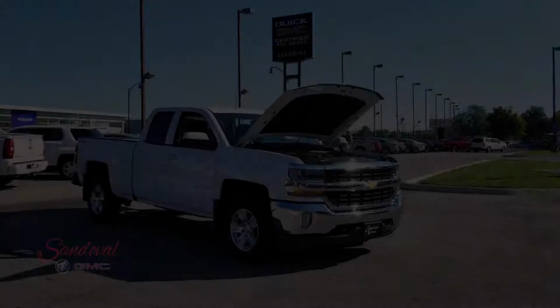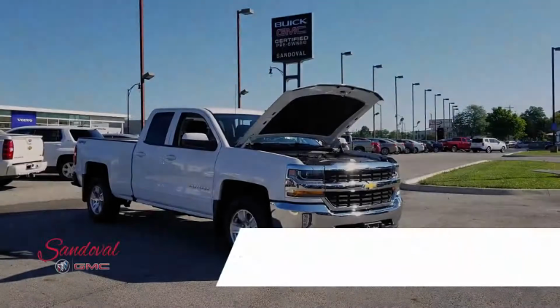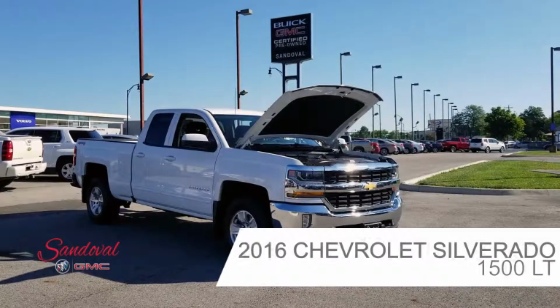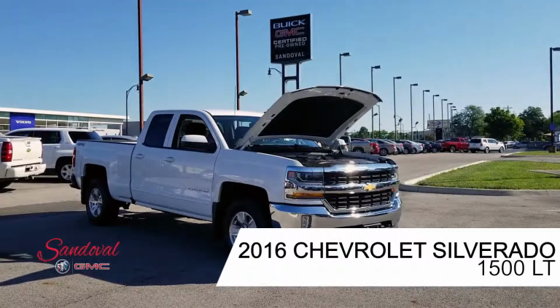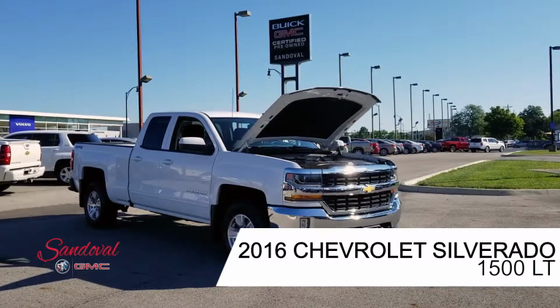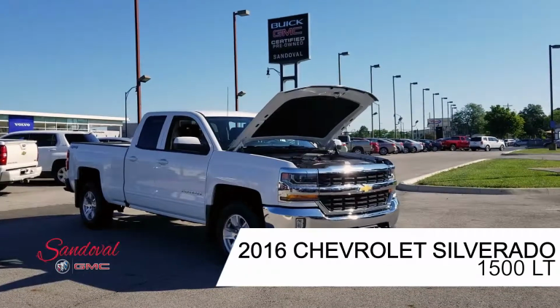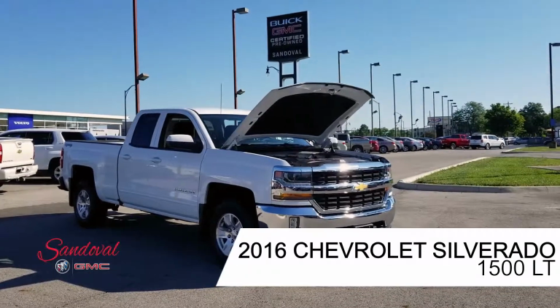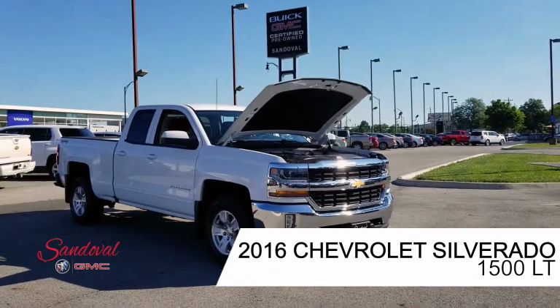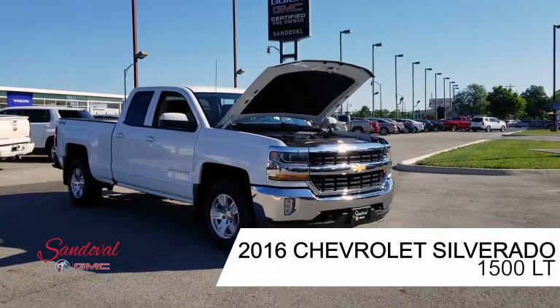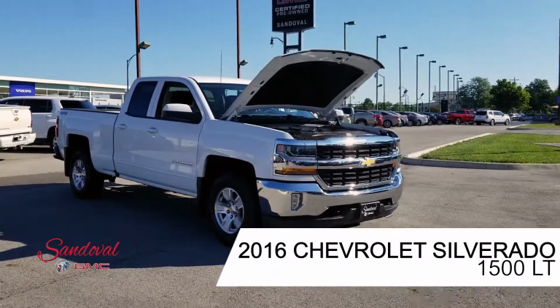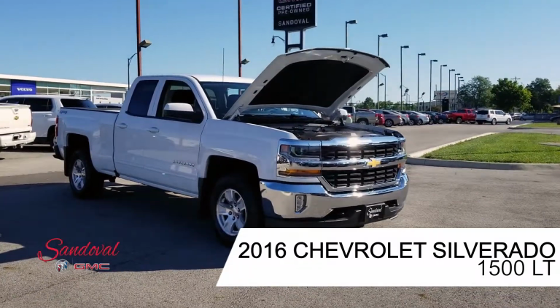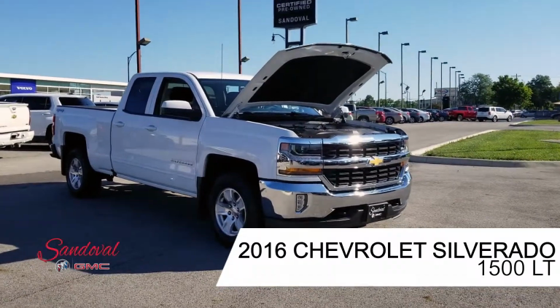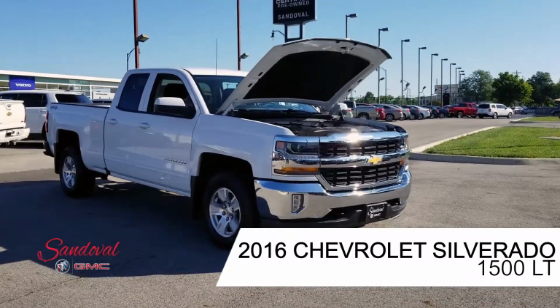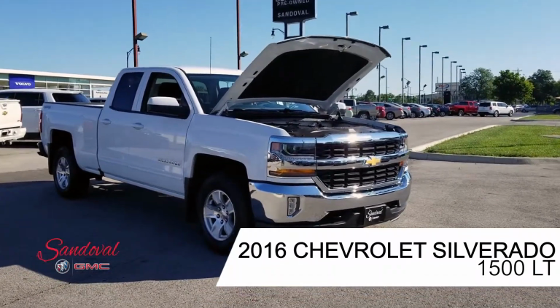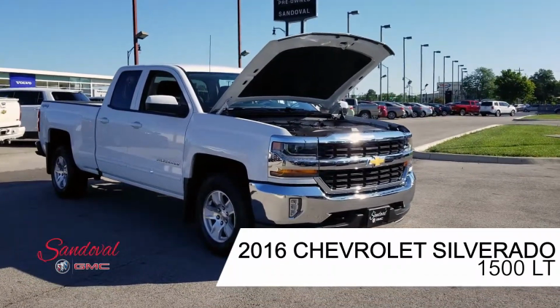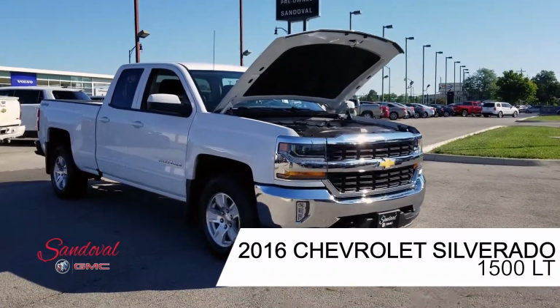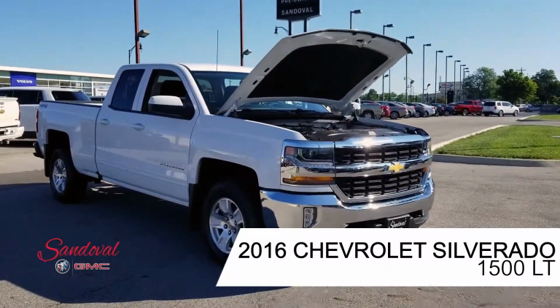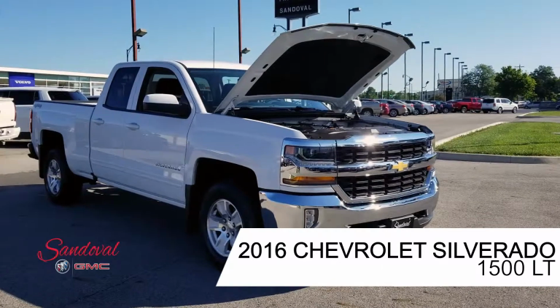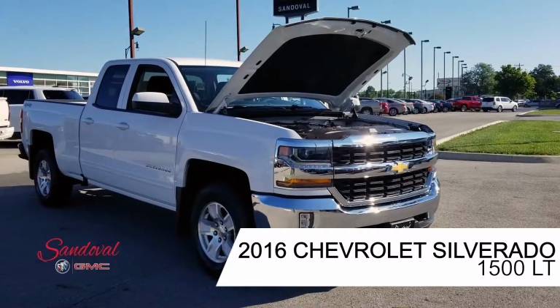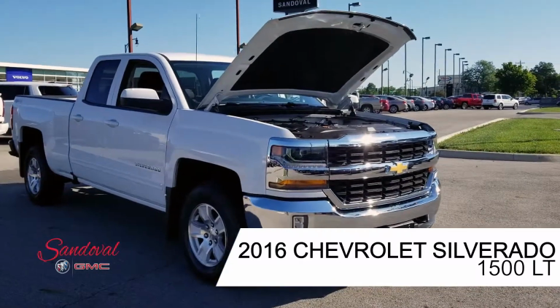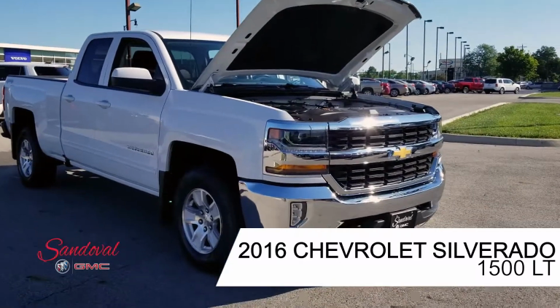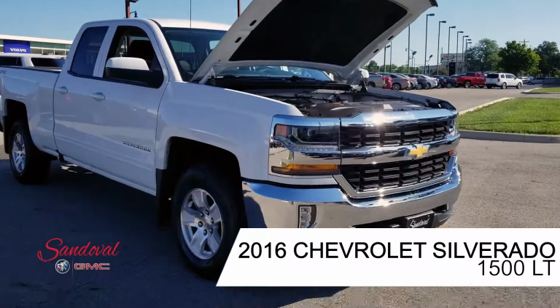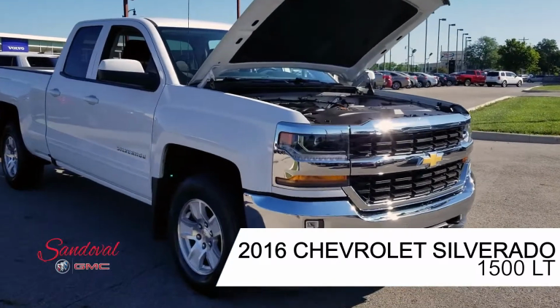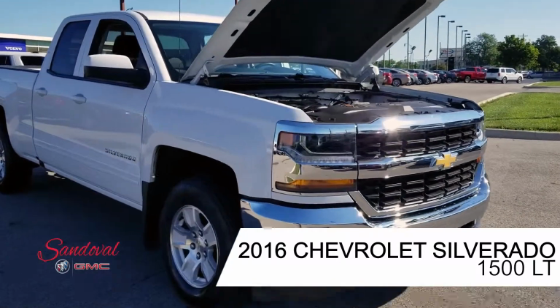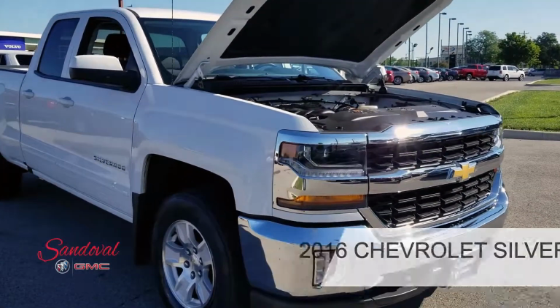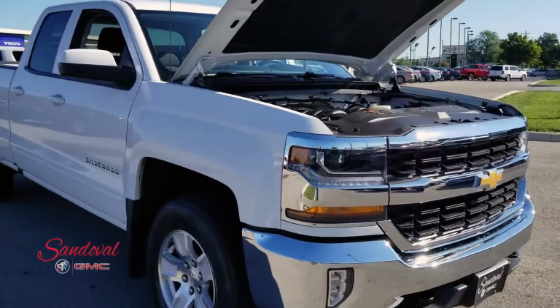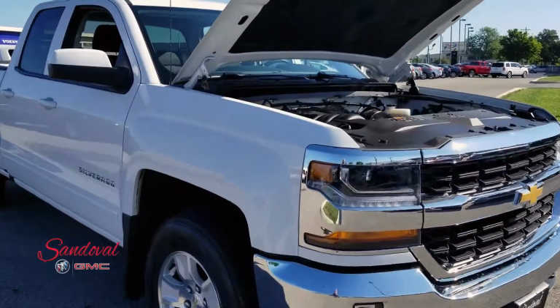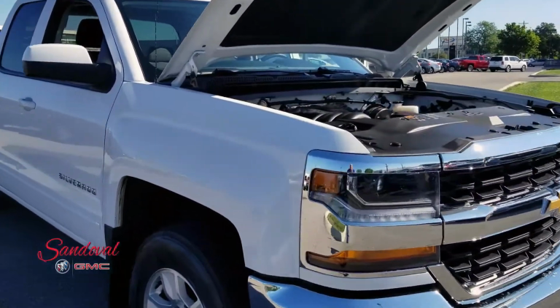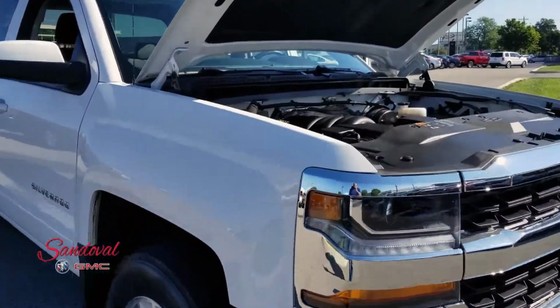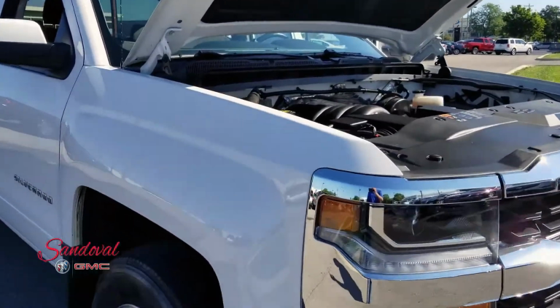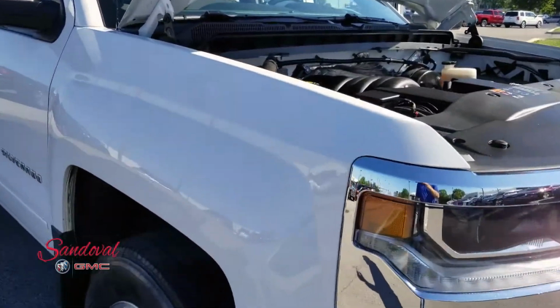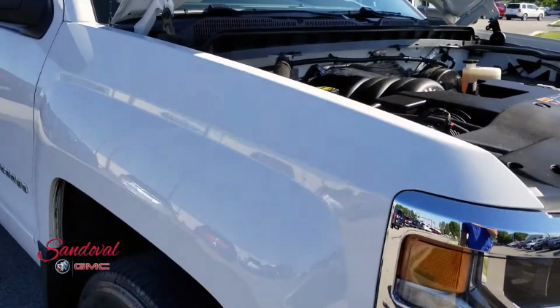Hey Internet, Jeremy here at Sandoval Buick GMC with your walk around. Today I have this 2016 Chevy Silverado. It's an LTZ model in the white paint job.